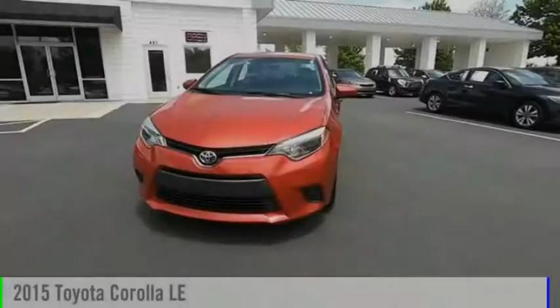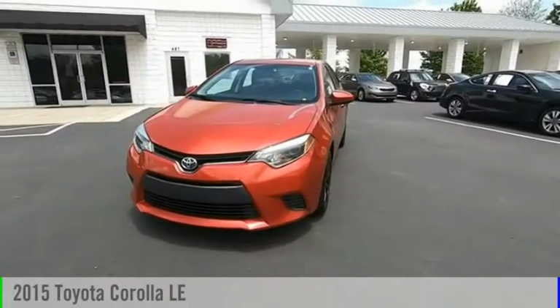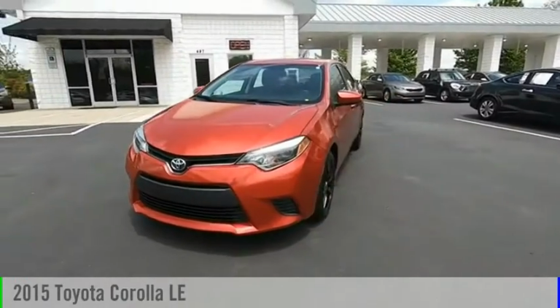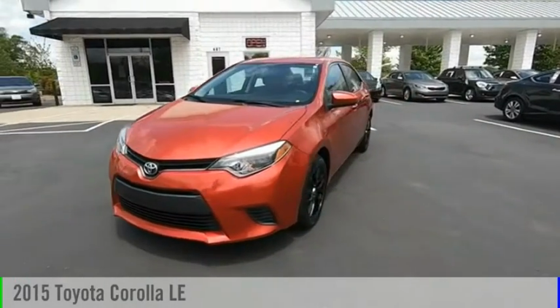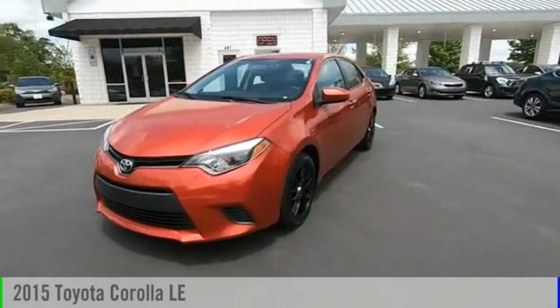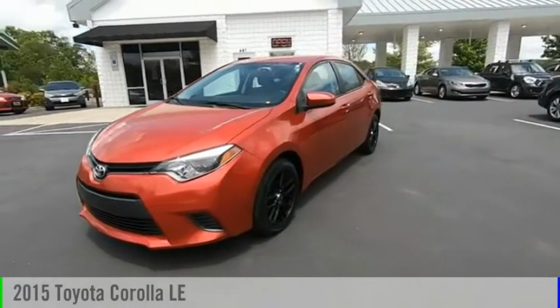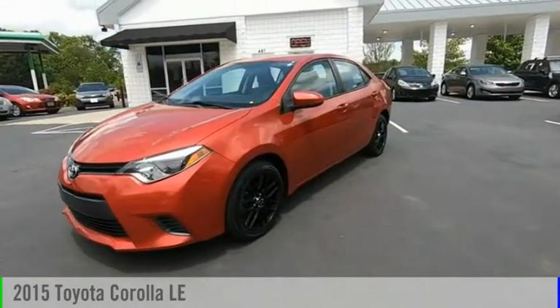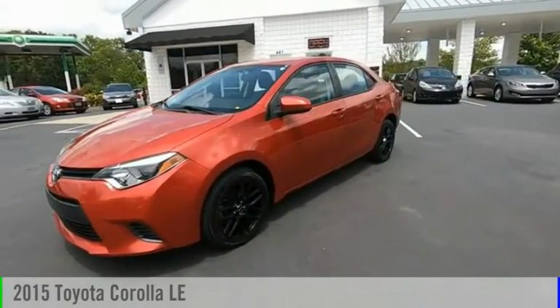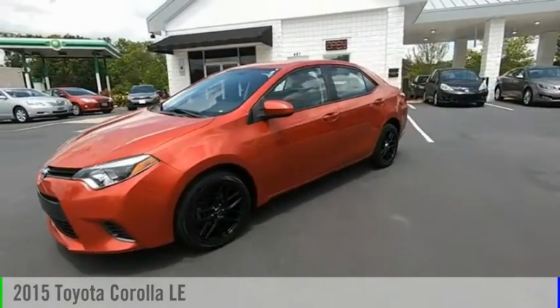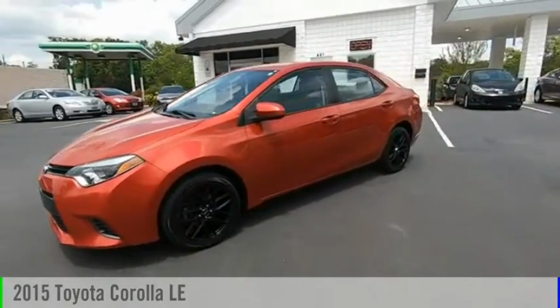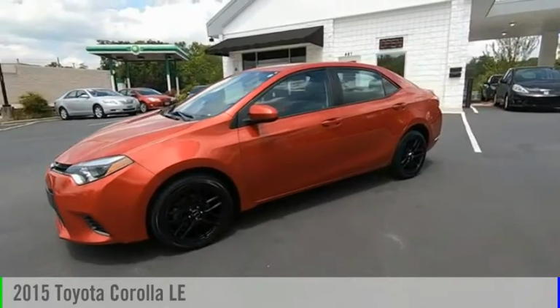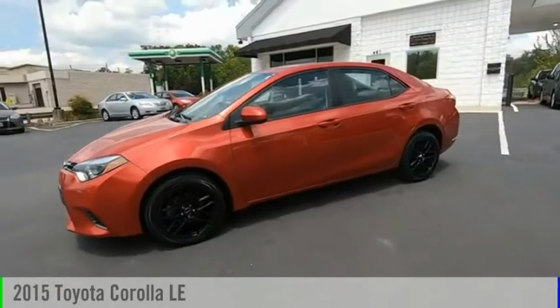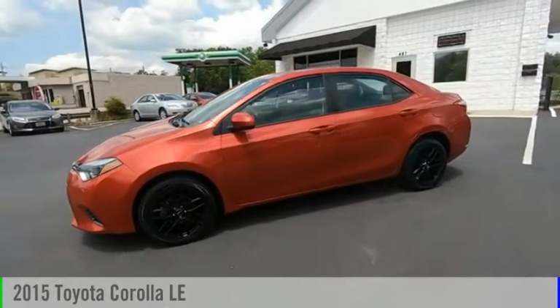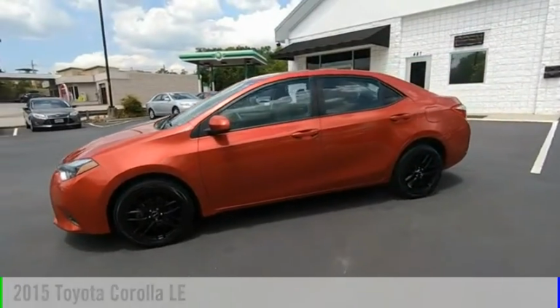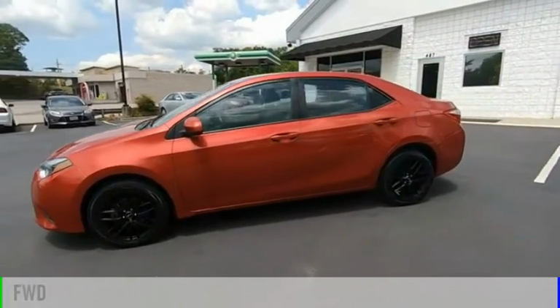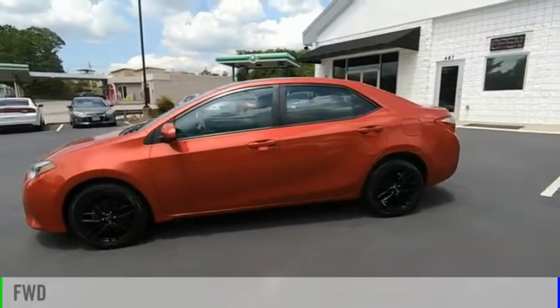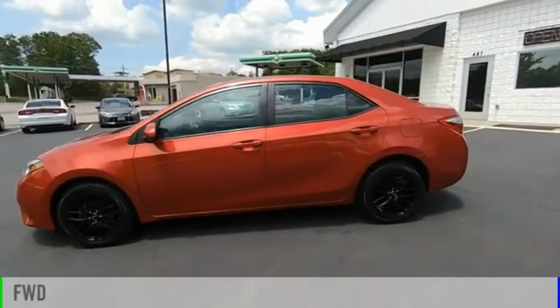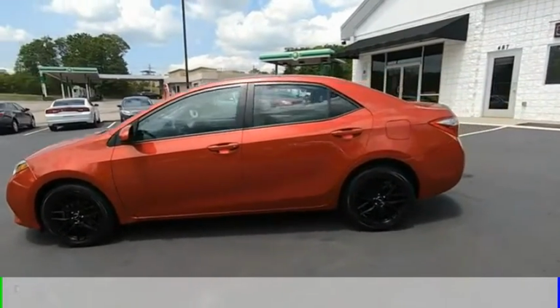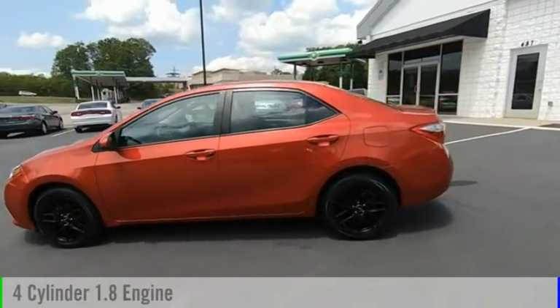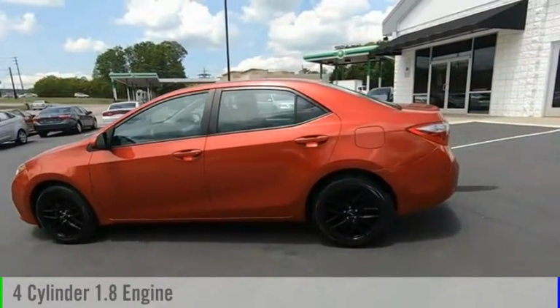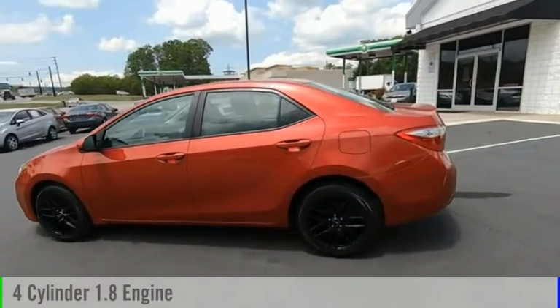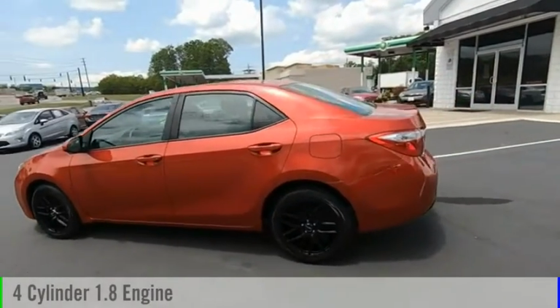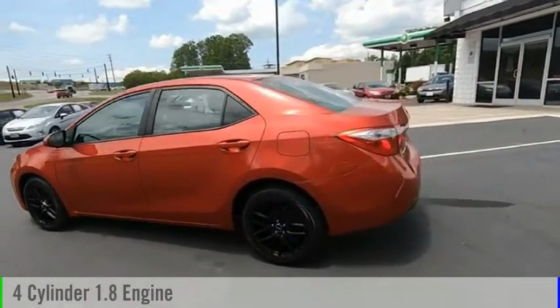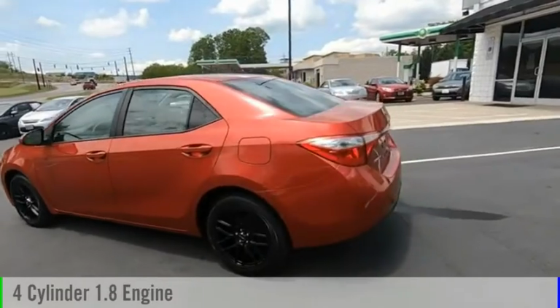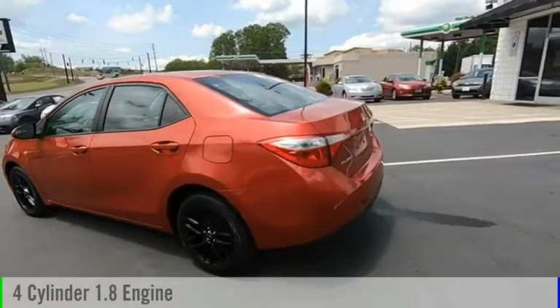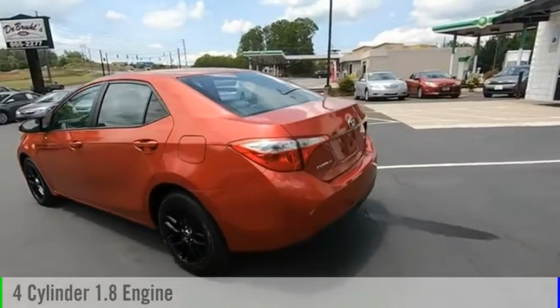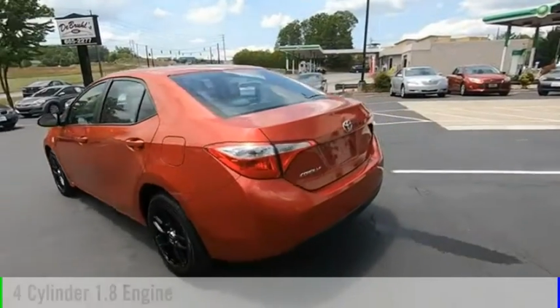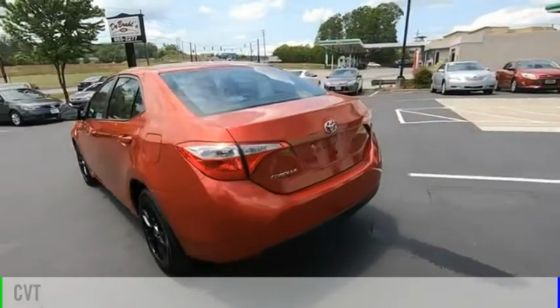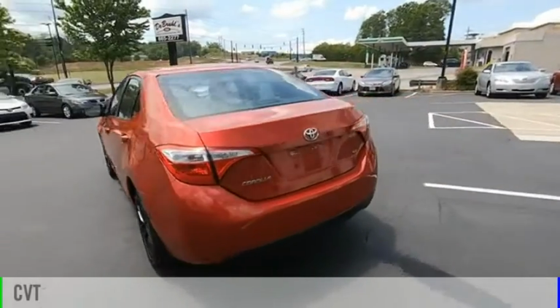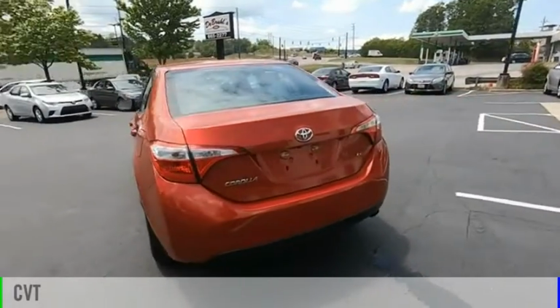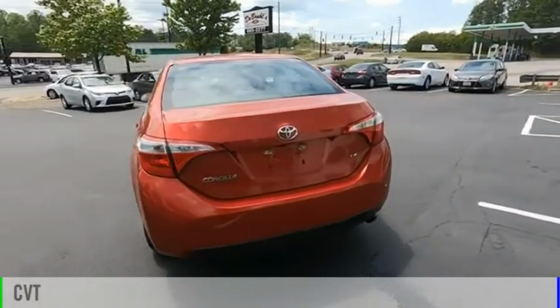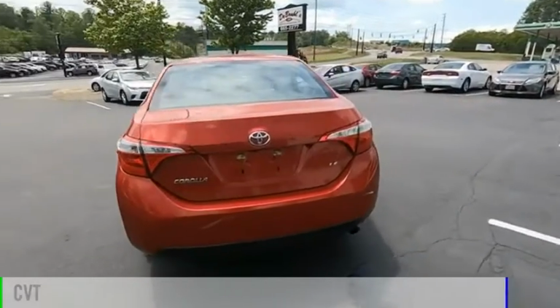Stop by and take a look at the 2015 Corolla. This vehicle is powered by a front-wheel drive, four-cylinder, 1.8-liter engine, and comes with a continuously variable transmission.